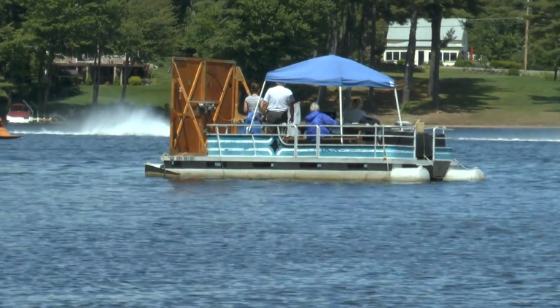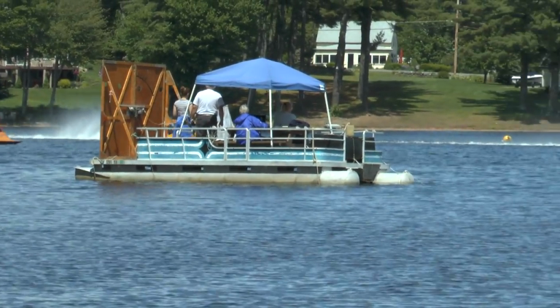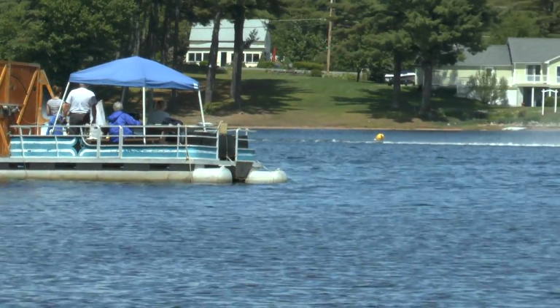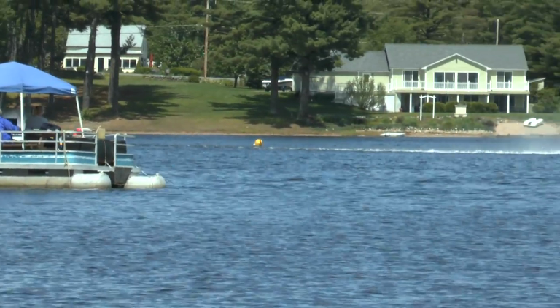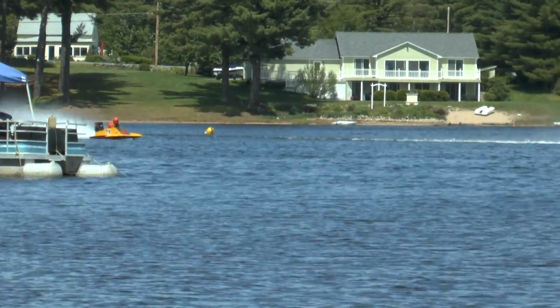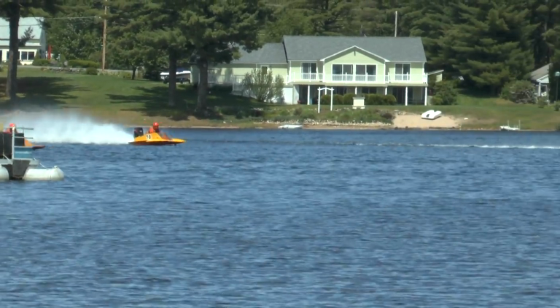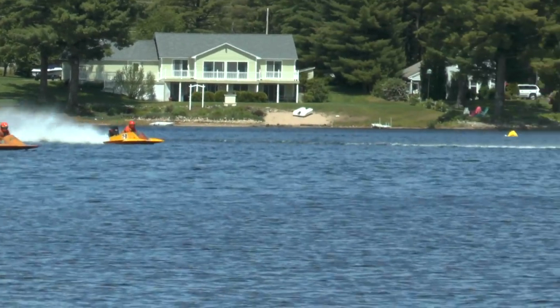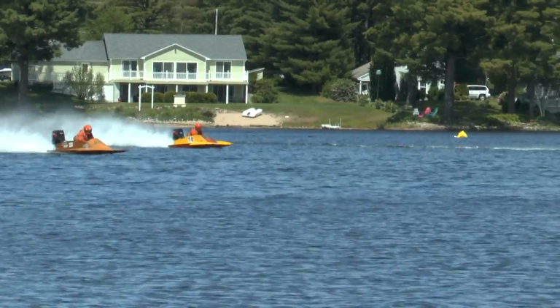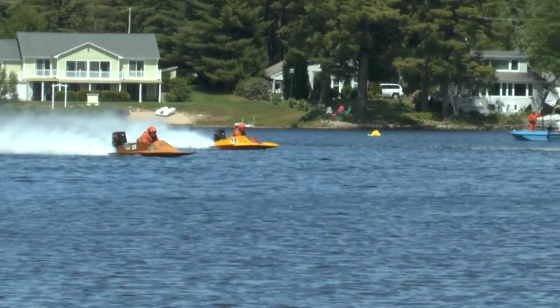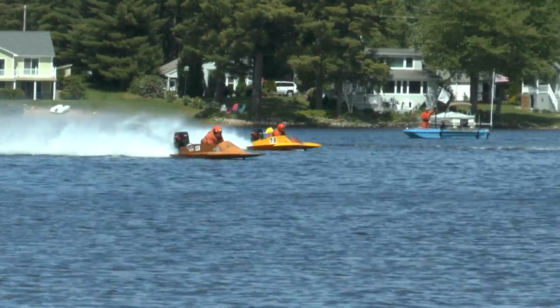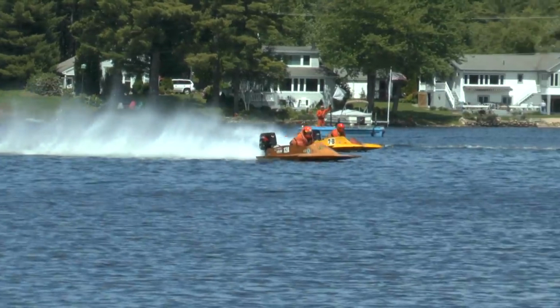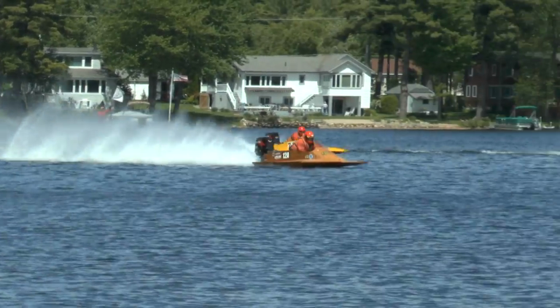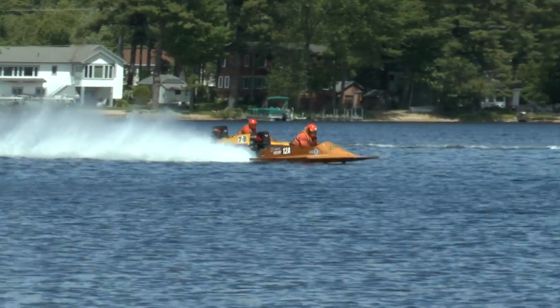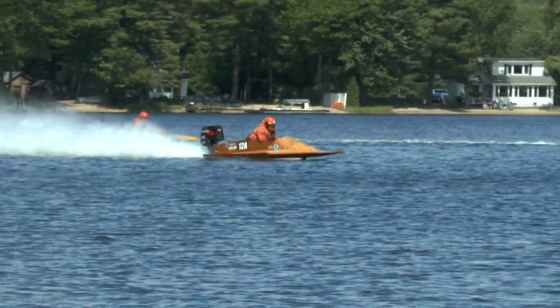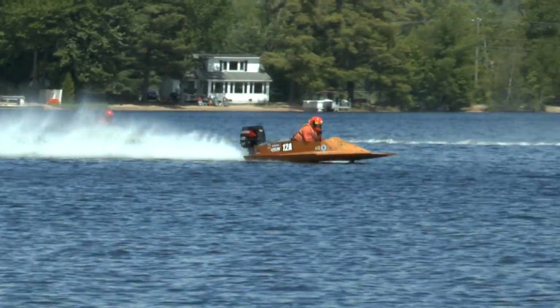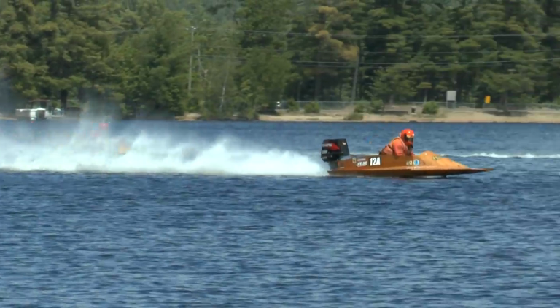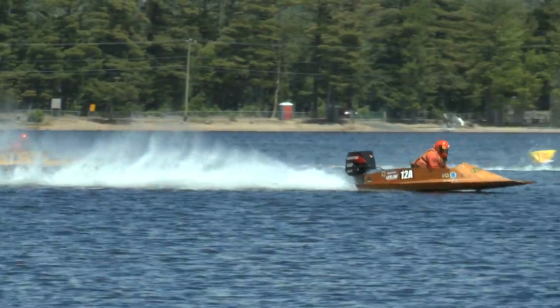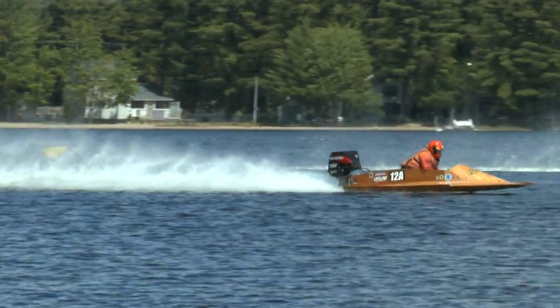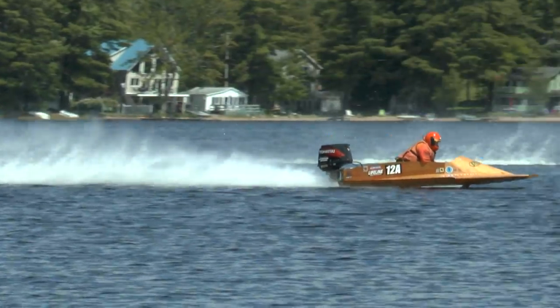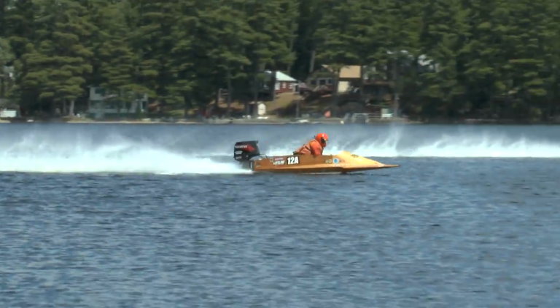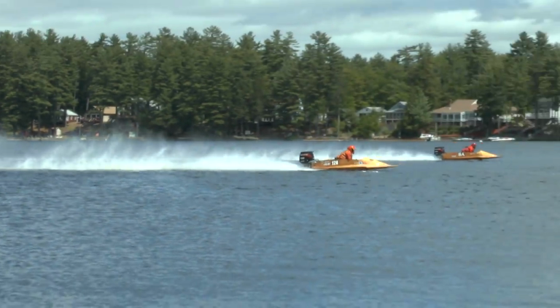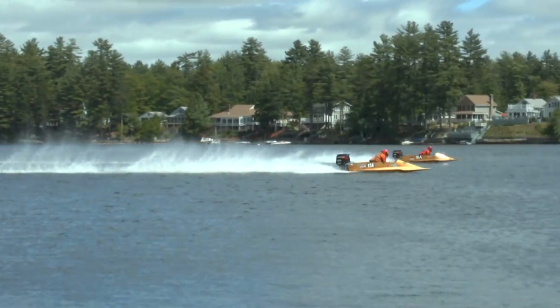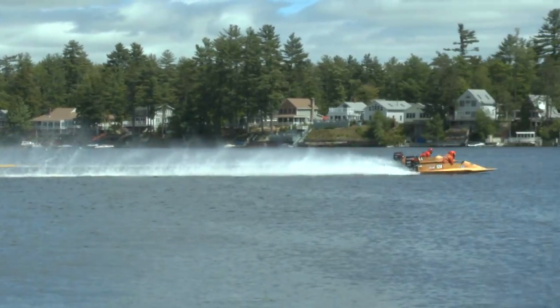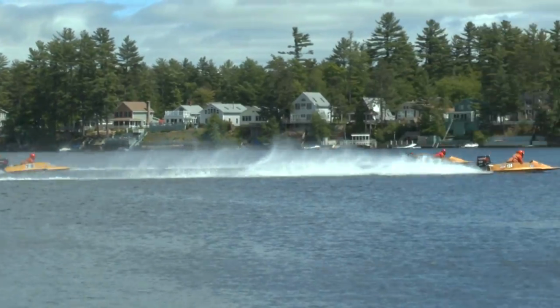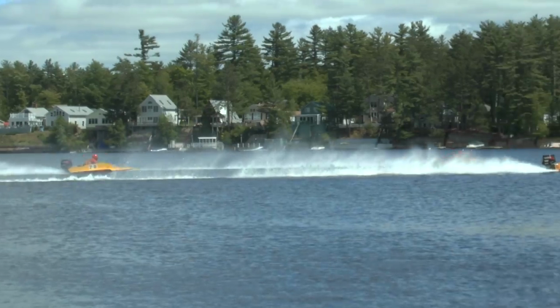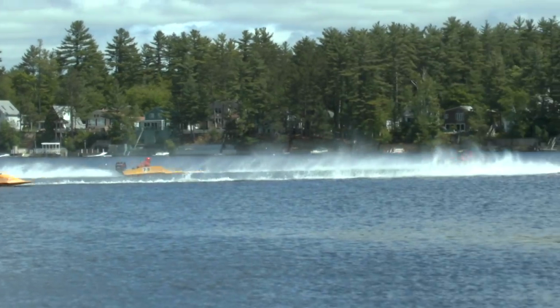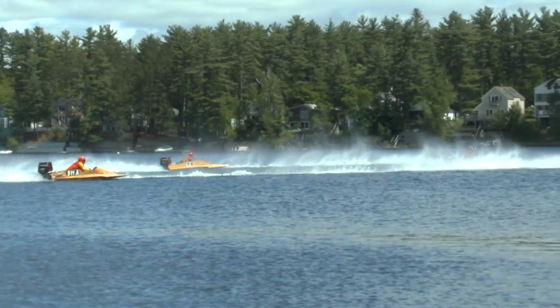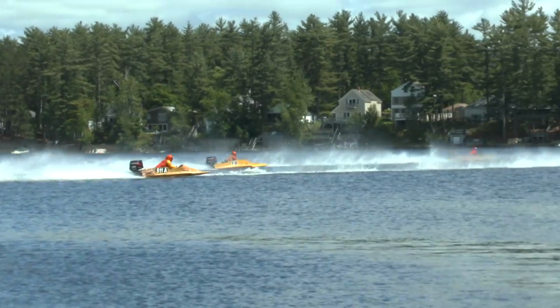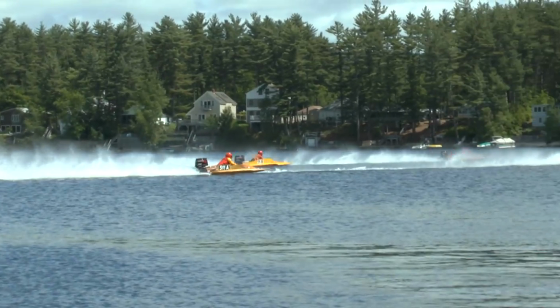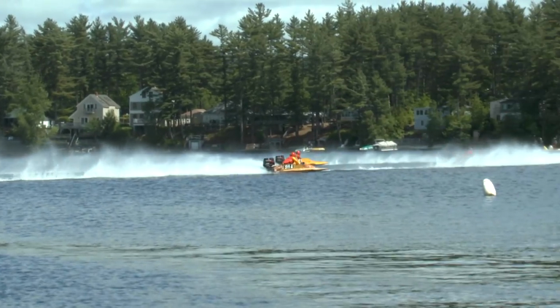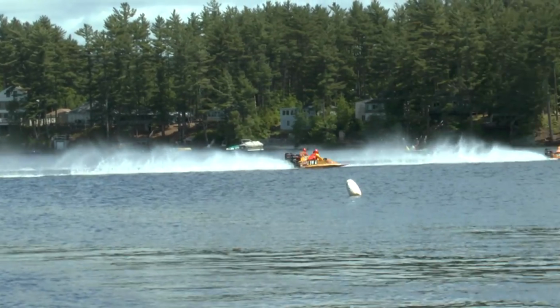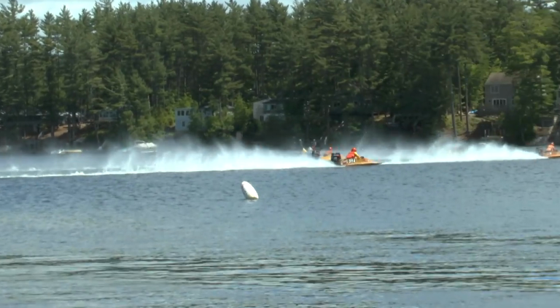It looks like the 8A right there. The 12A right on the inside. 8A on the inside, the 12A's in the middle. 7B's back in third.